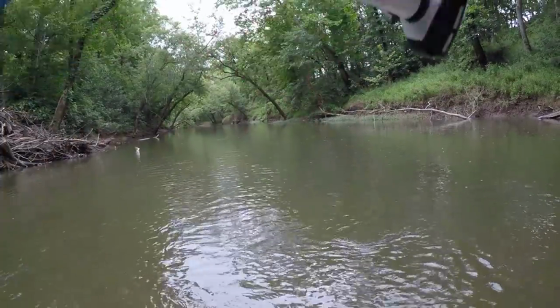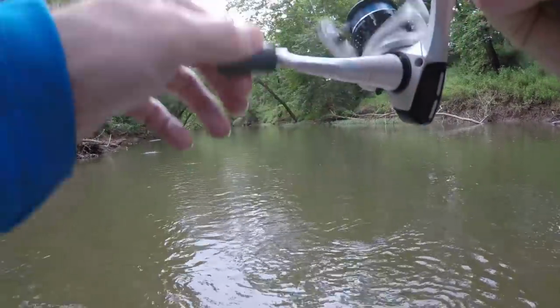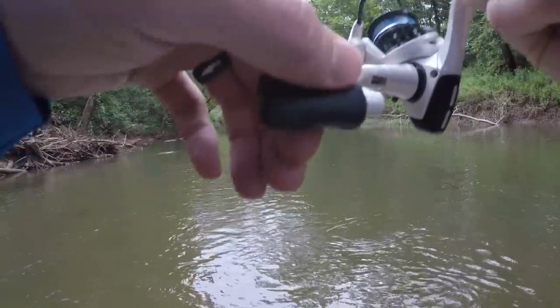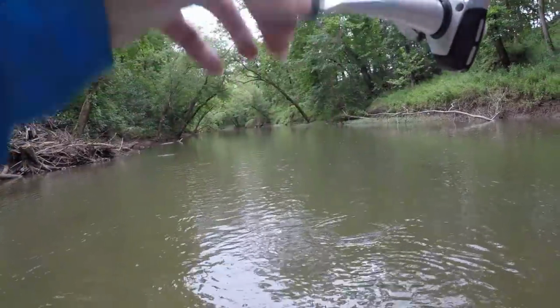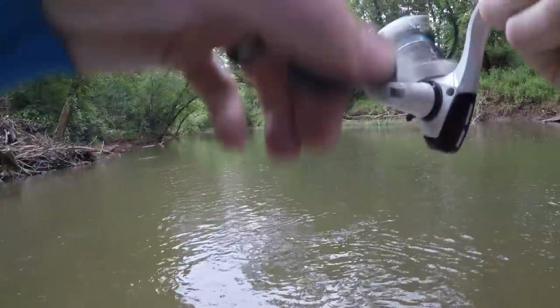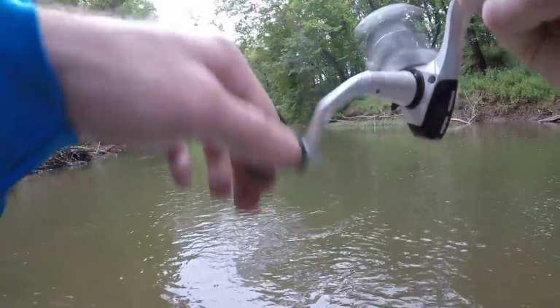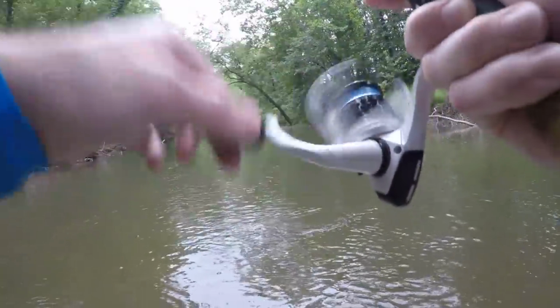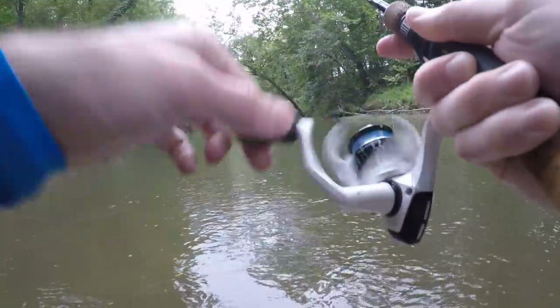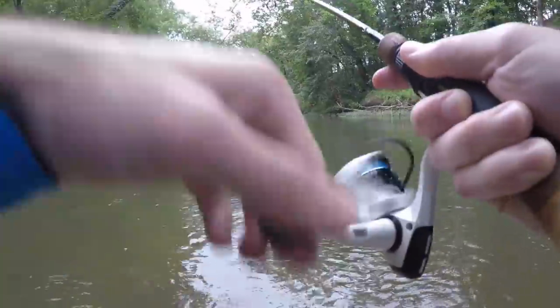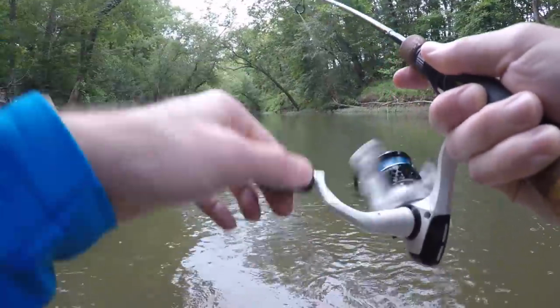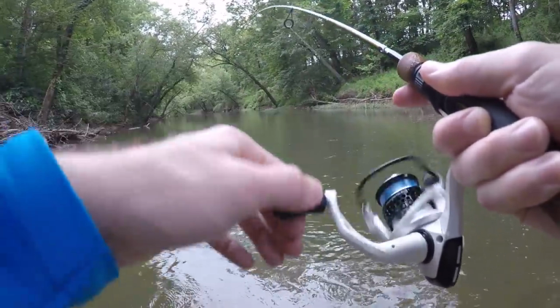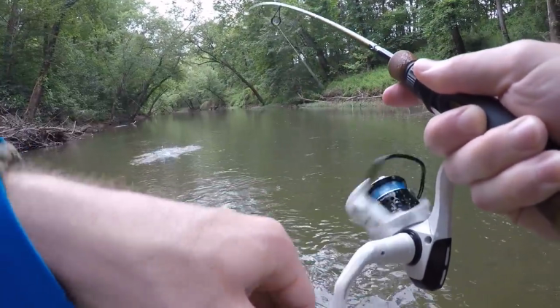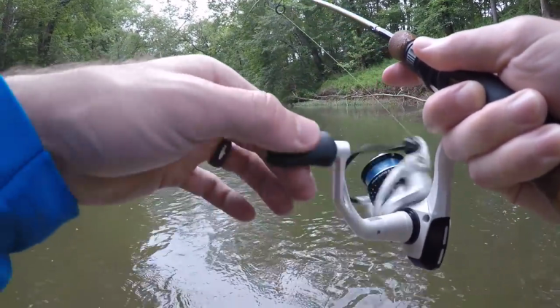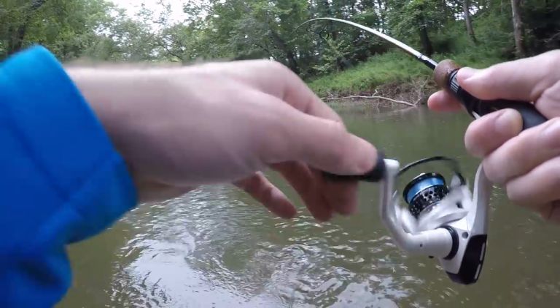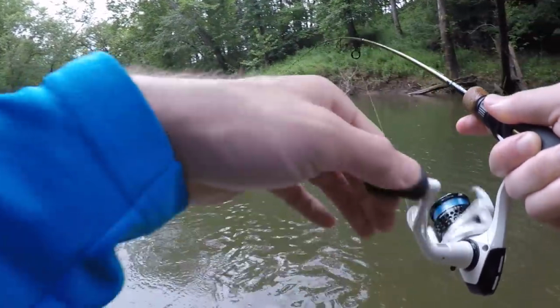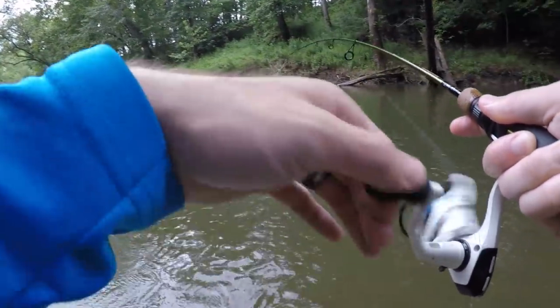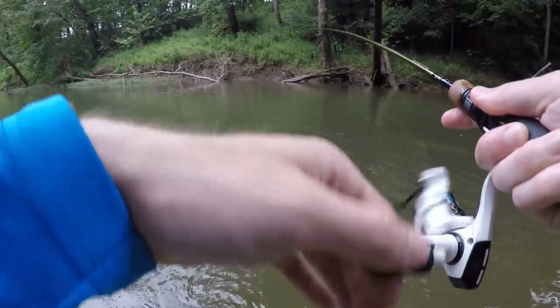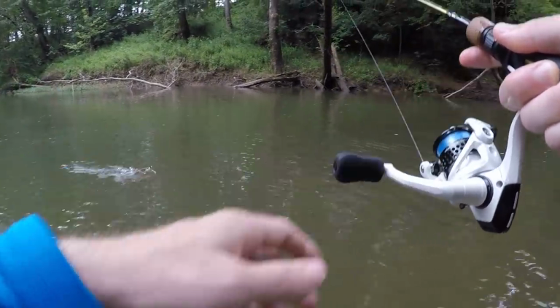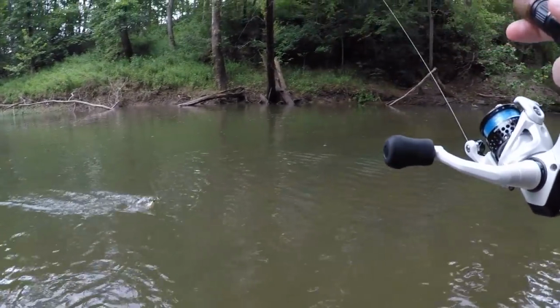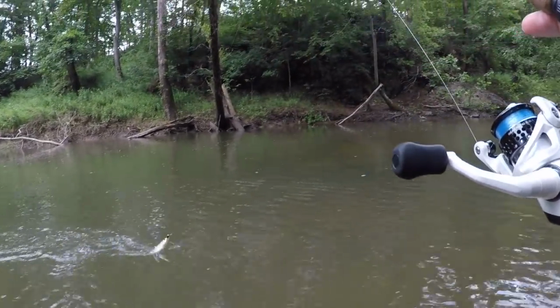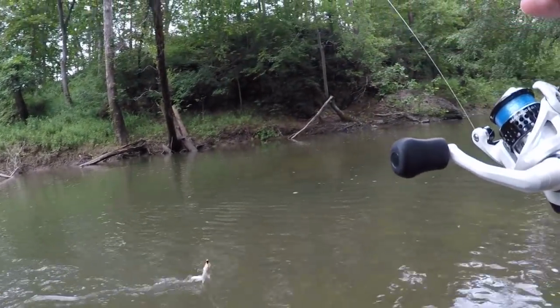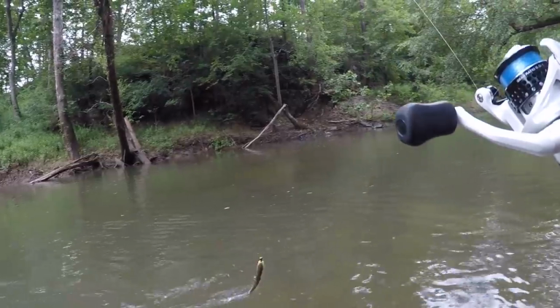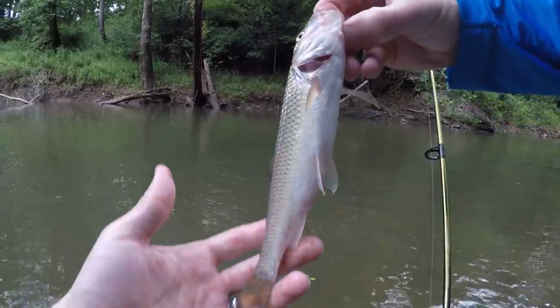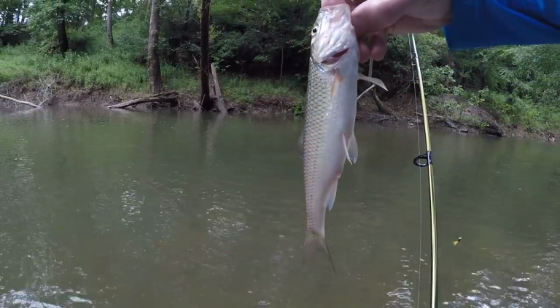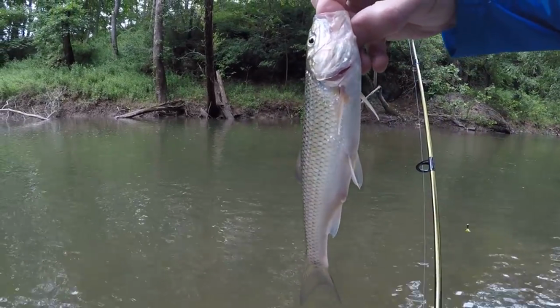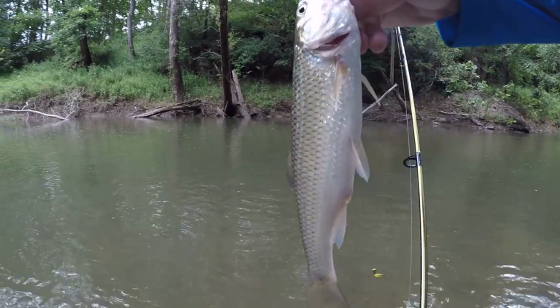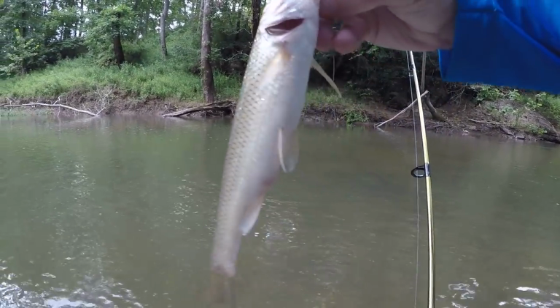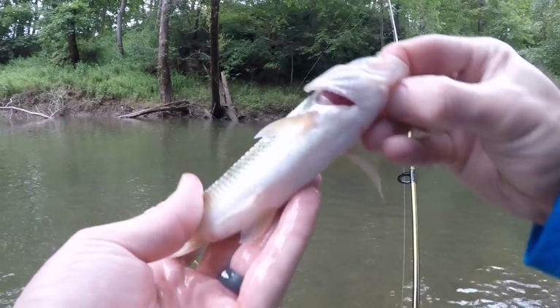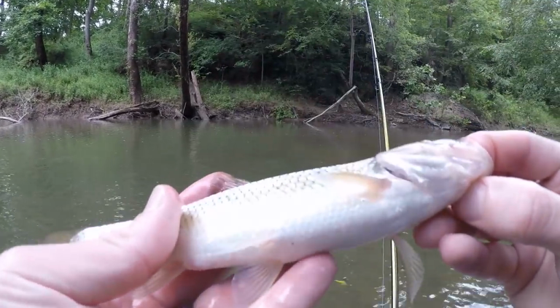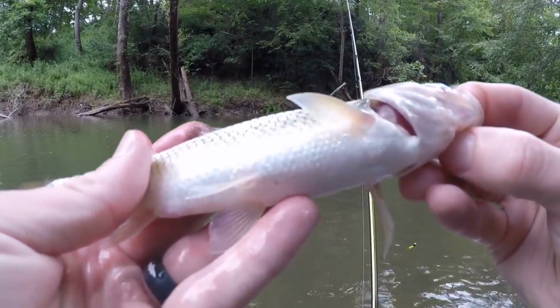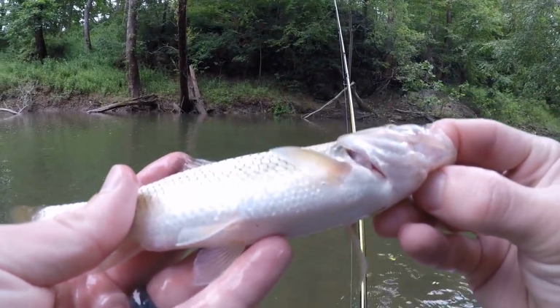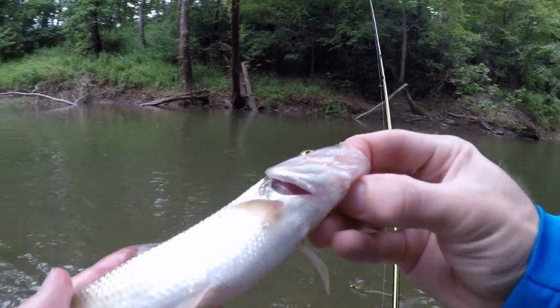Fish on! What do I got? He's swimming right at me. Another creek chub - see you buddy.